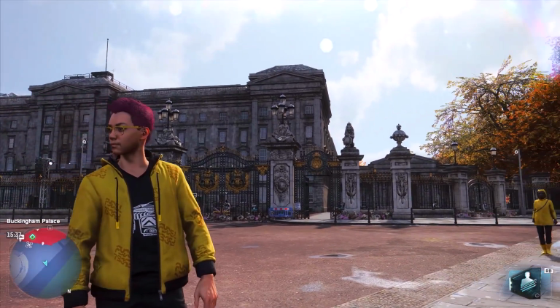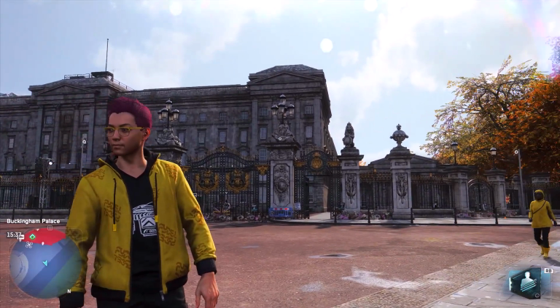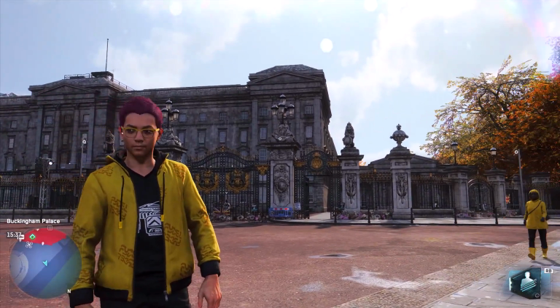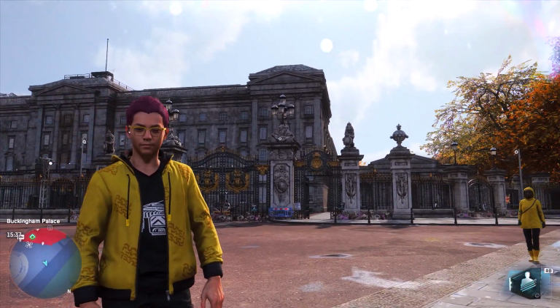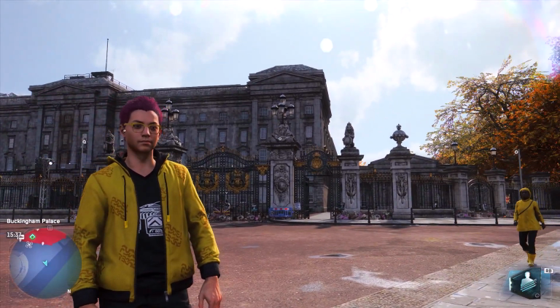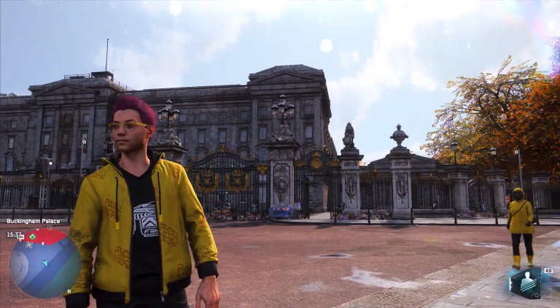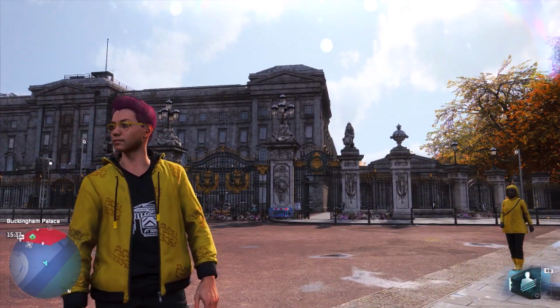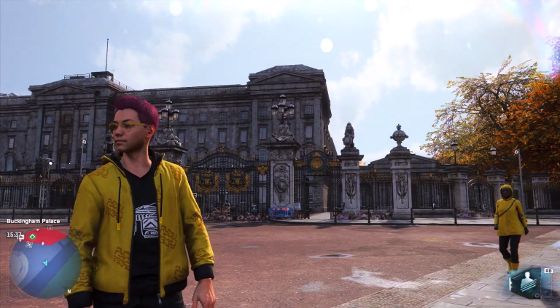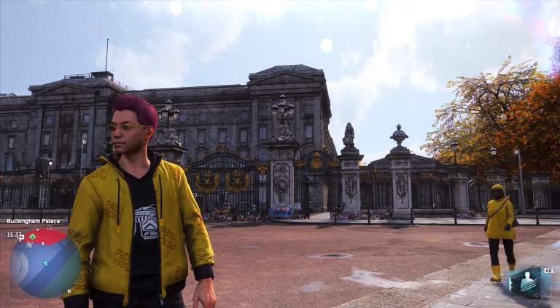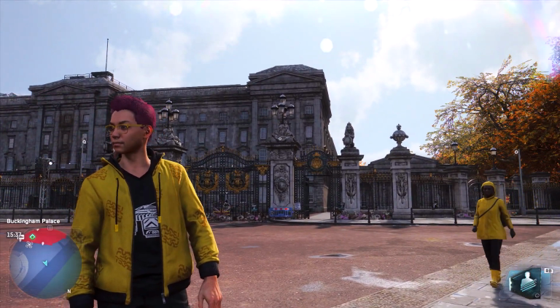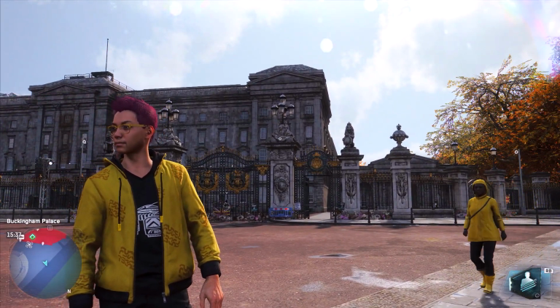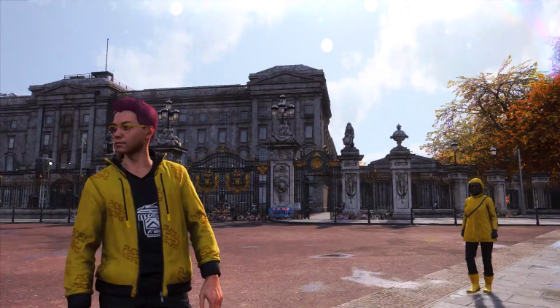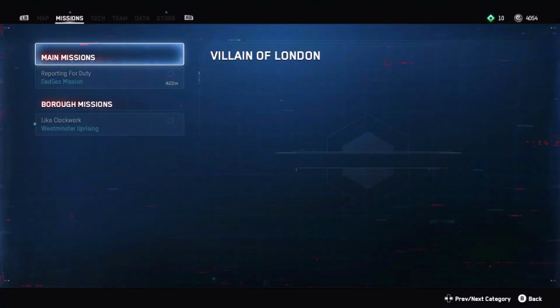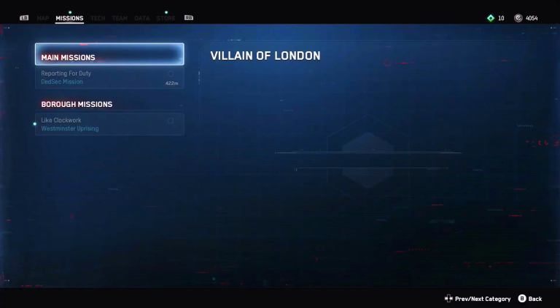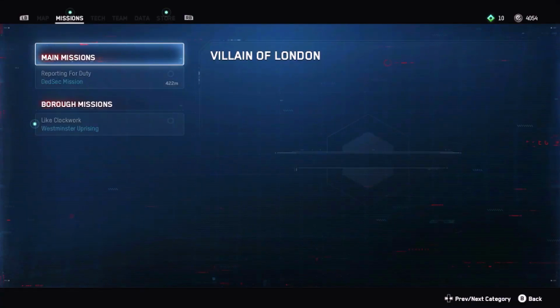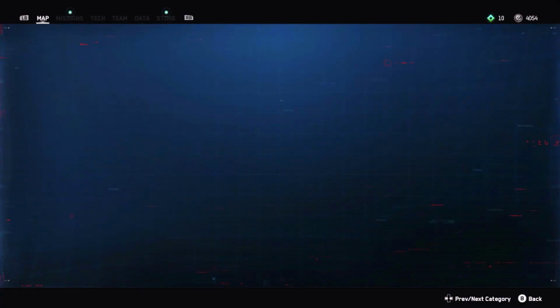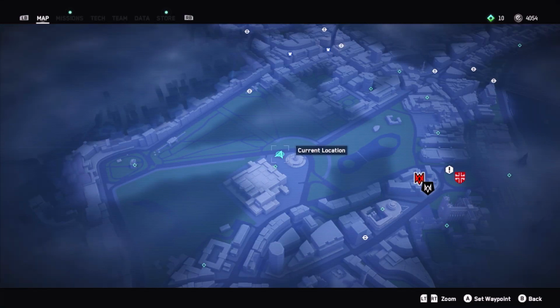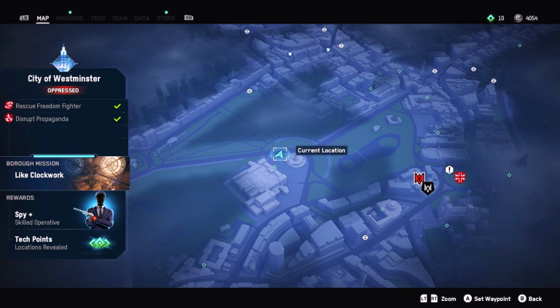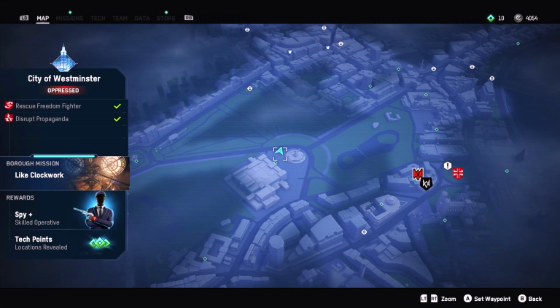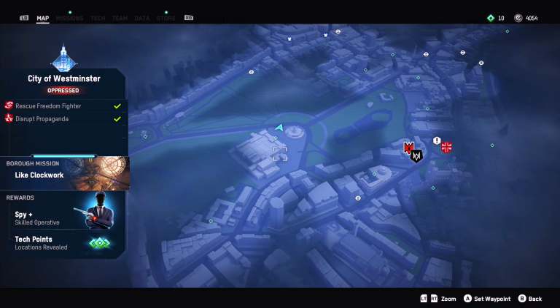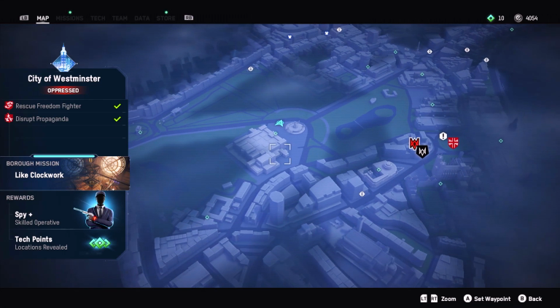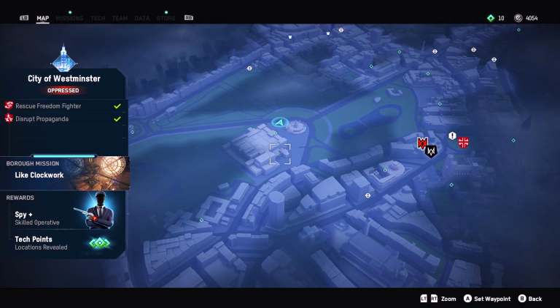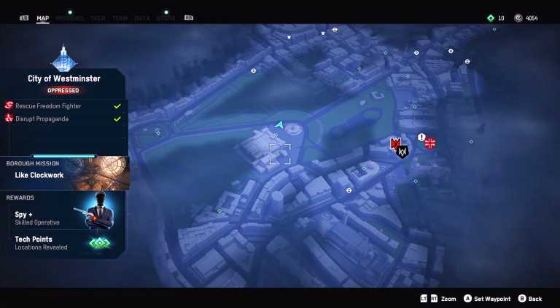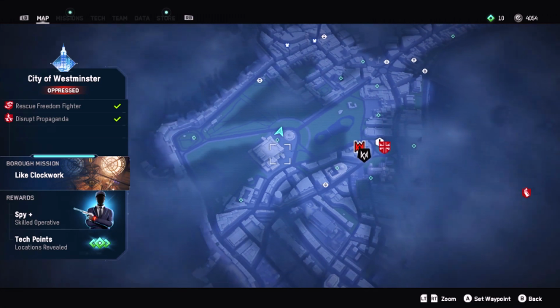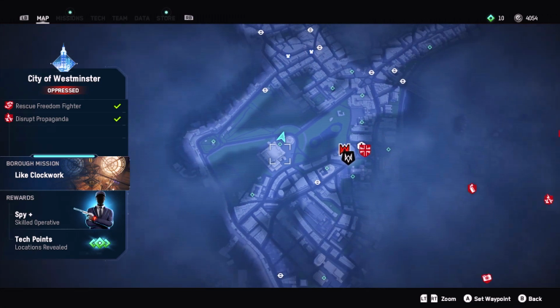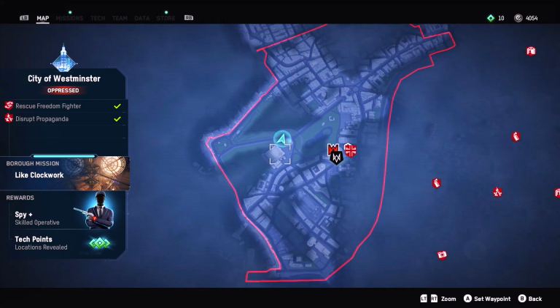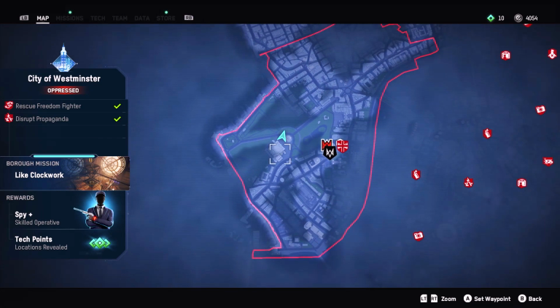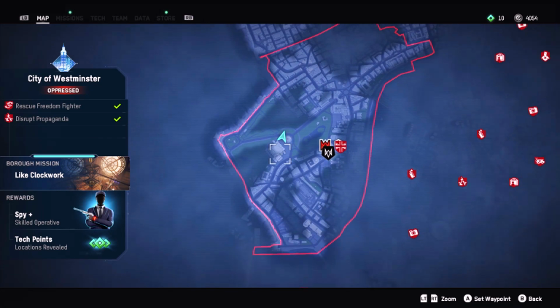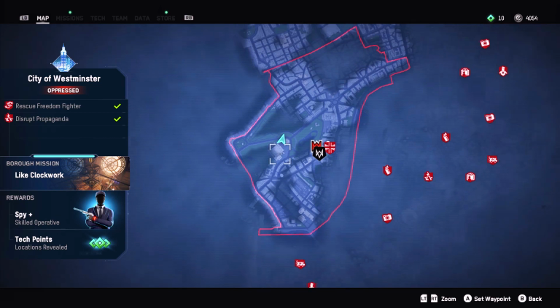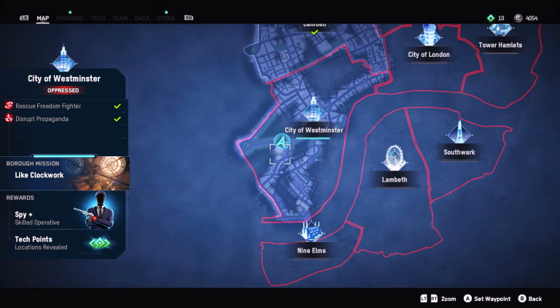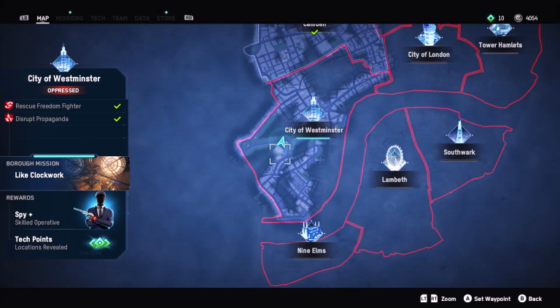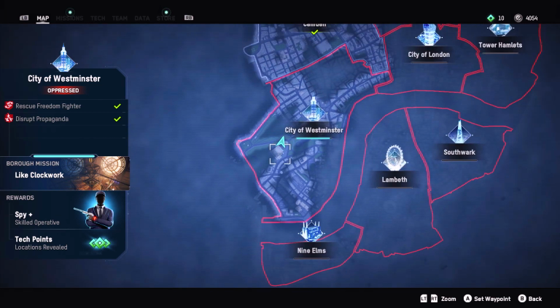The first thing we're going to want to do is just head to Buckingham Palace. You can find this in the city of Westminster on the map, and then we will proceed.